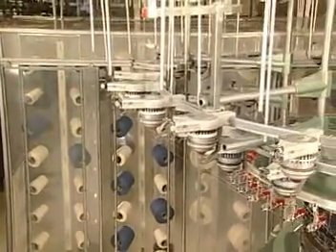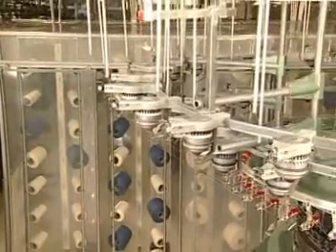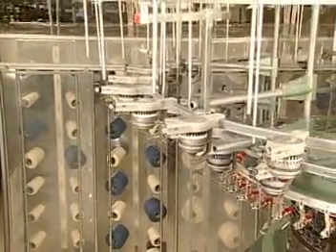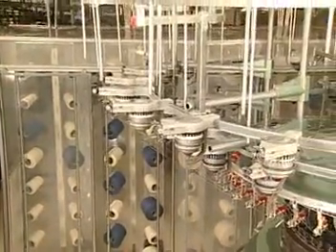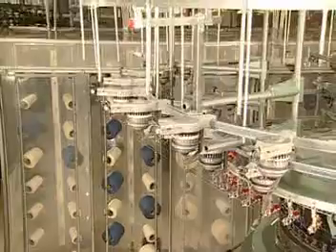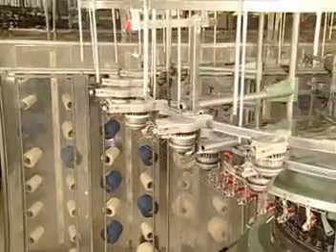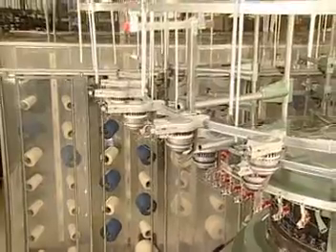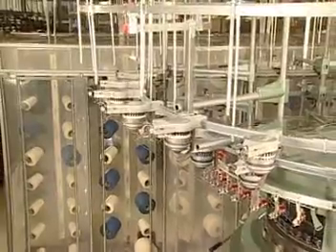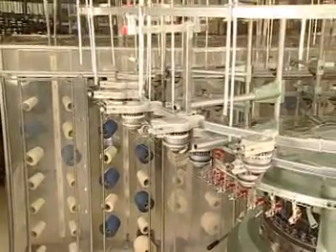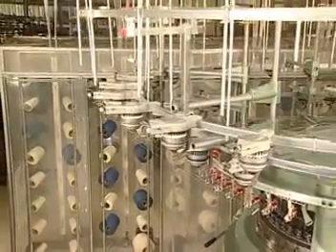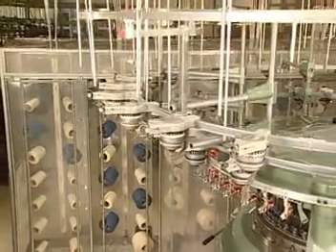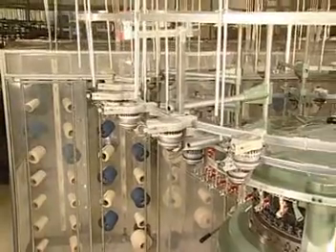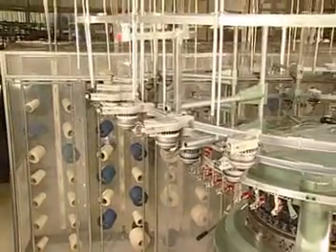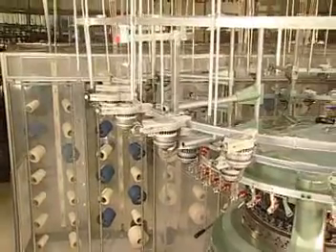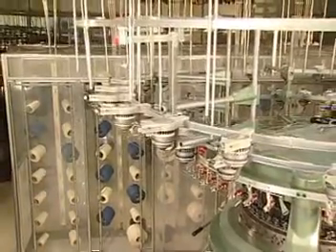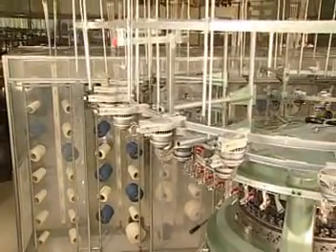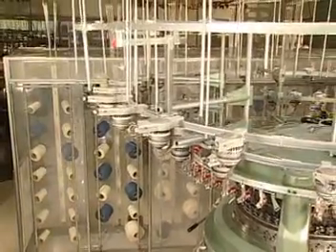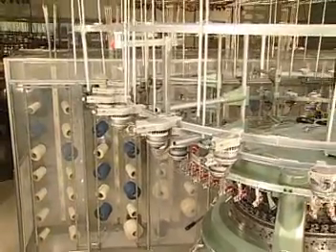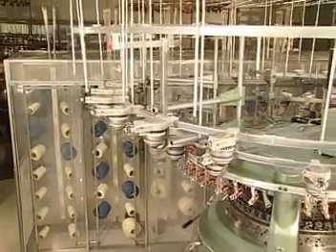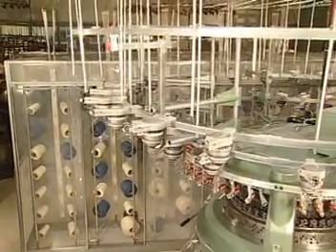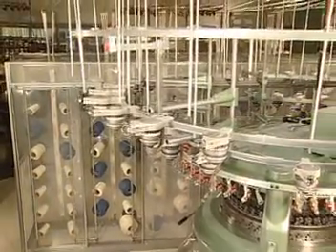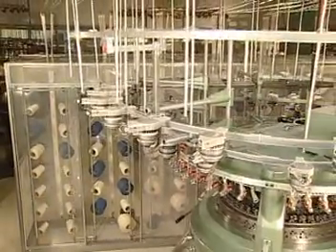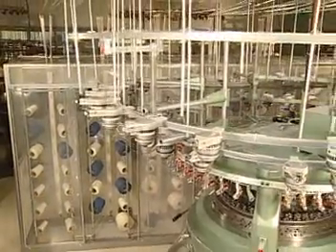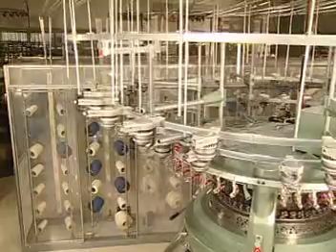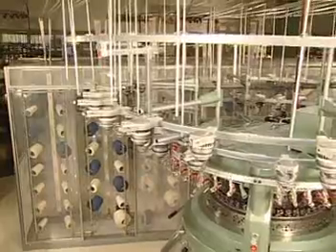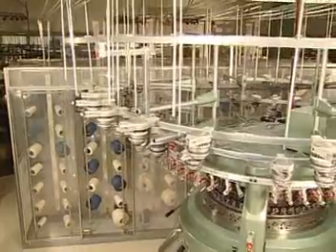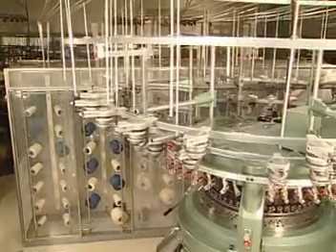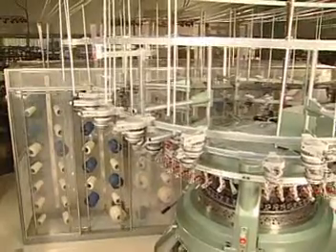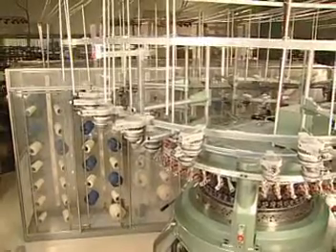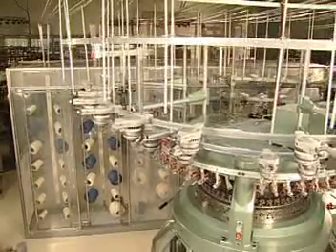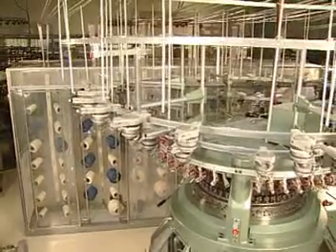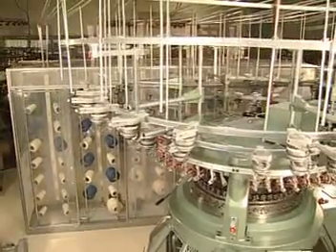In this position, less lint falls into knitting elements, larger packages can be used, and more feeds can be placed on the machine.